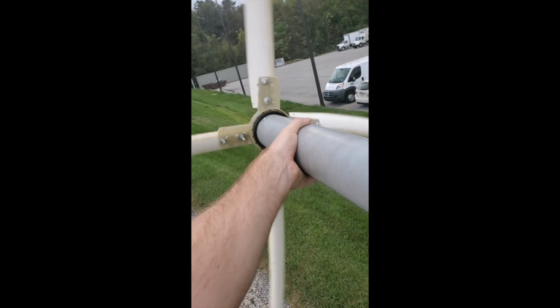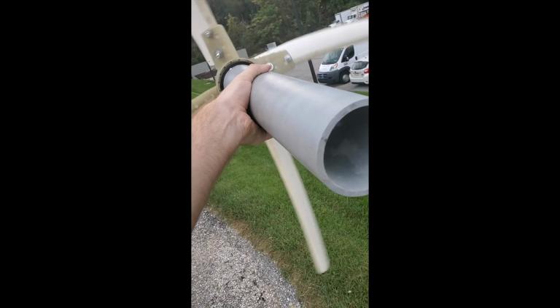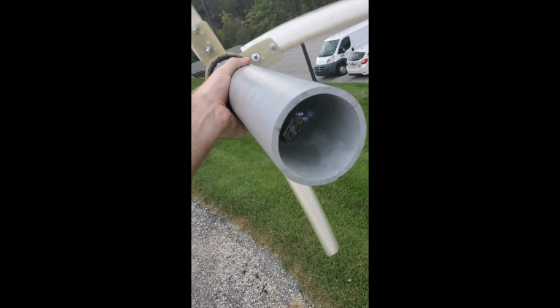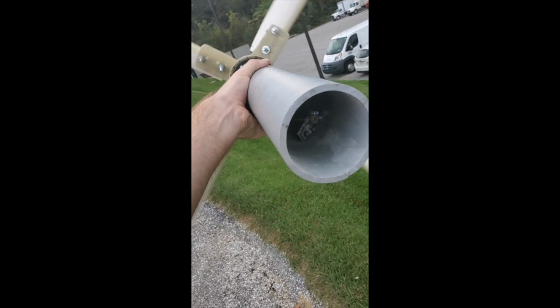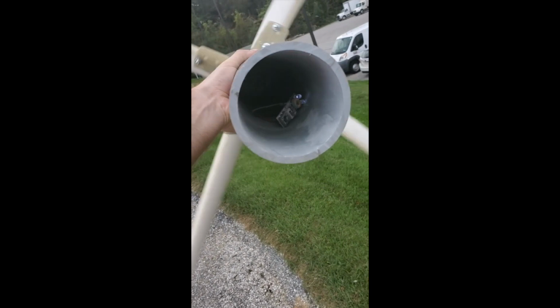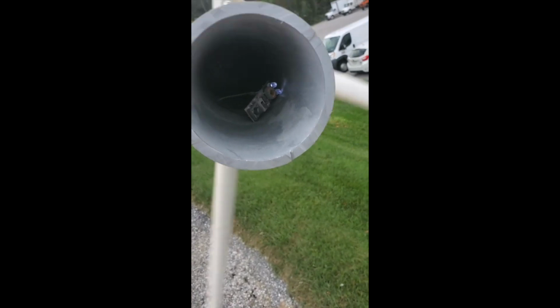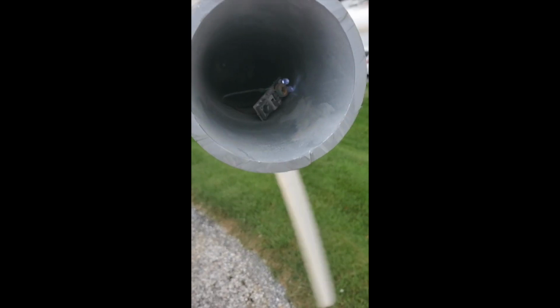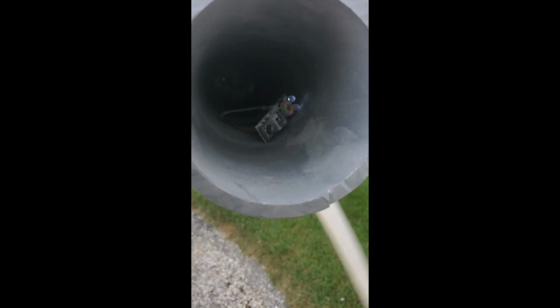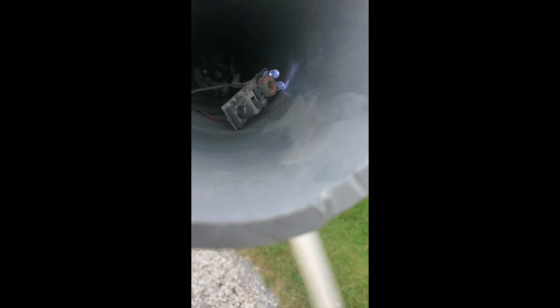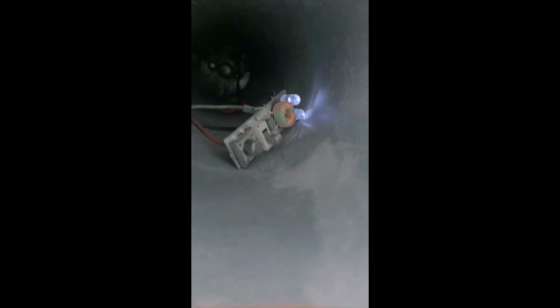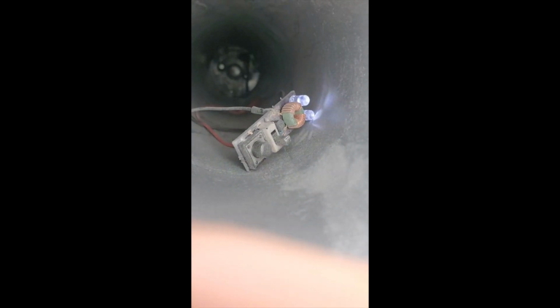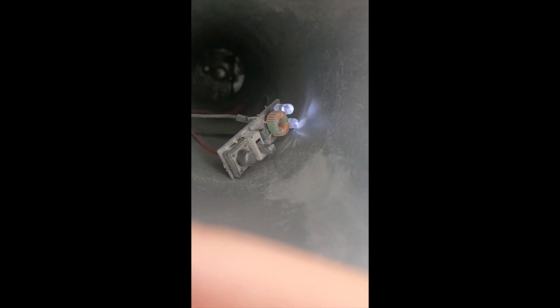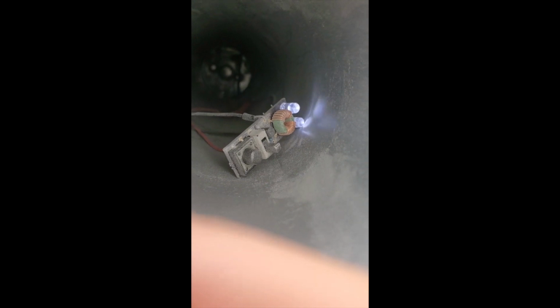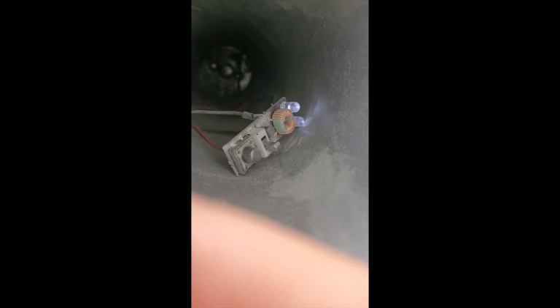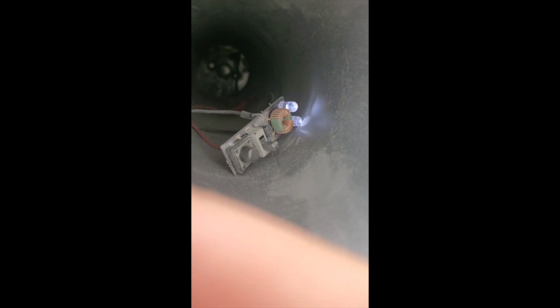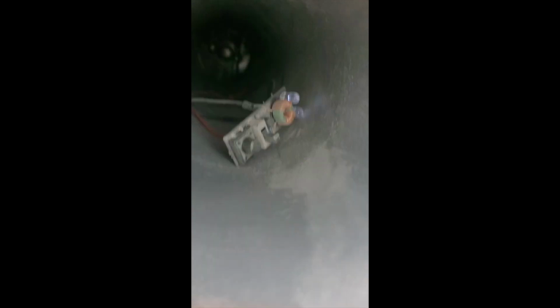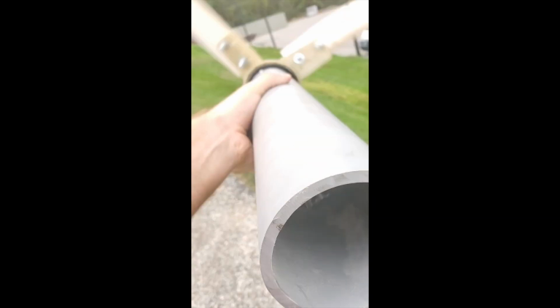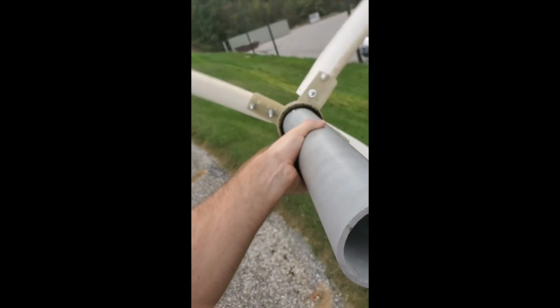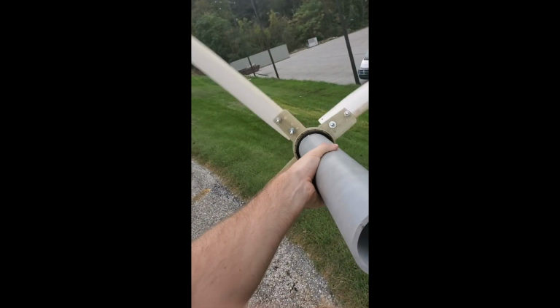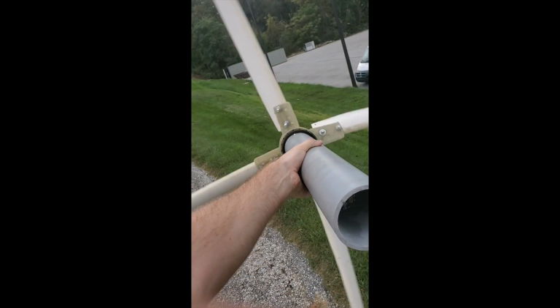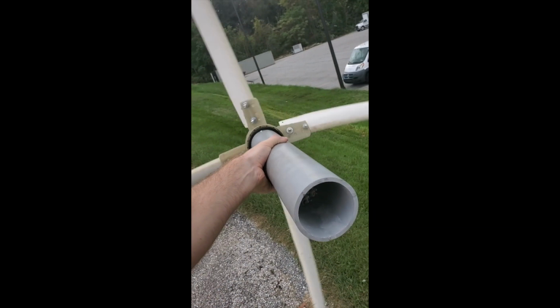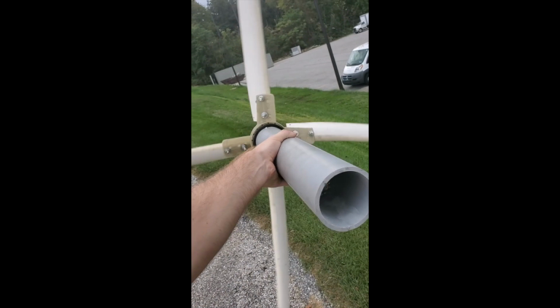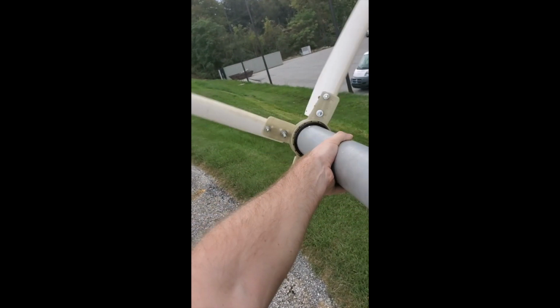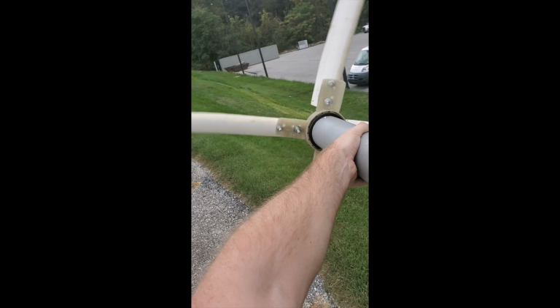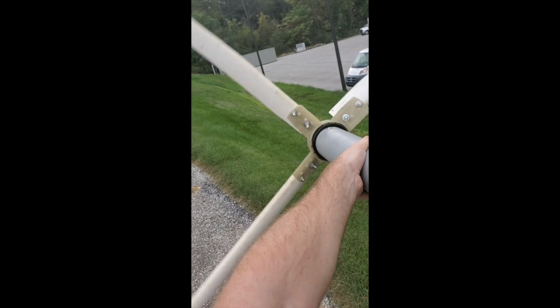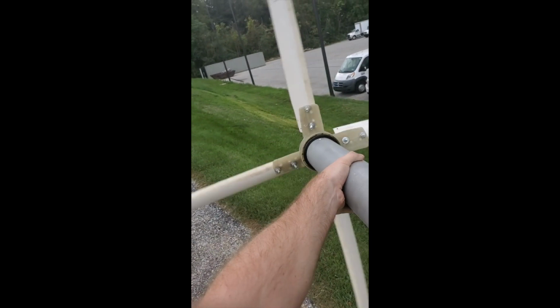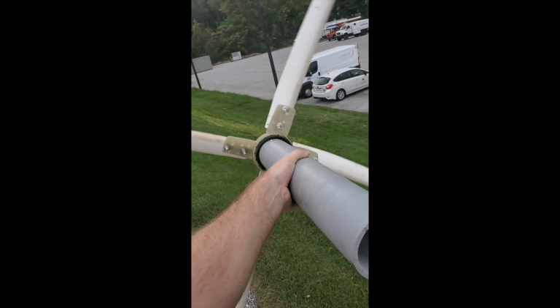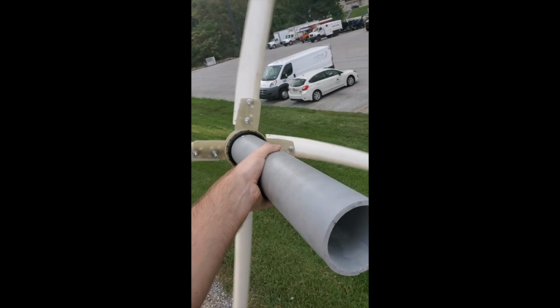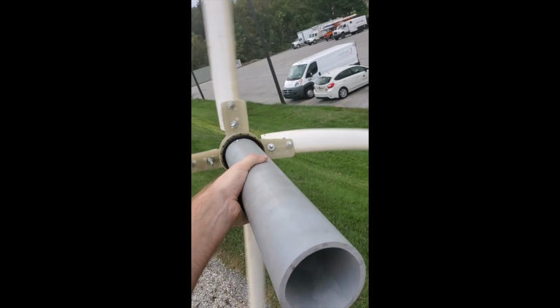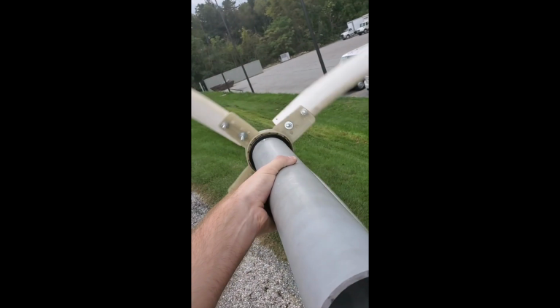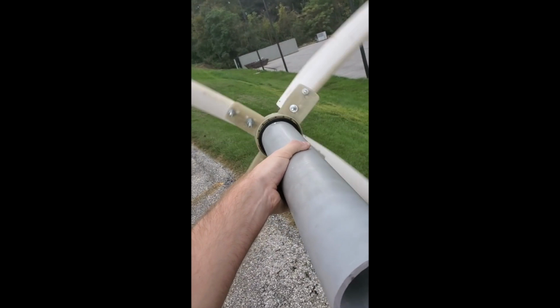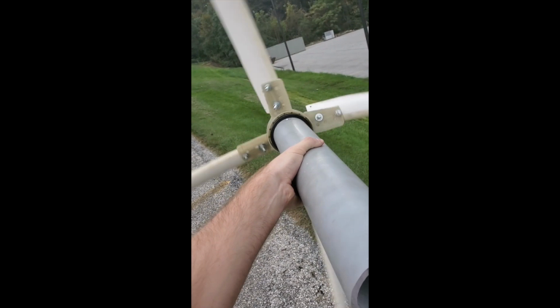I took it out and didn't even have to go up on top of a hill this time — just went out the front of the house and it worked perfectly. So it's all down to the blades. Once you get the blades right, you're sucking diesel.